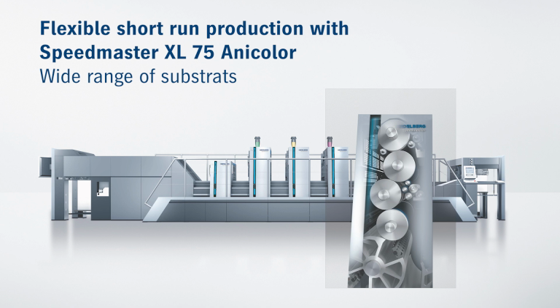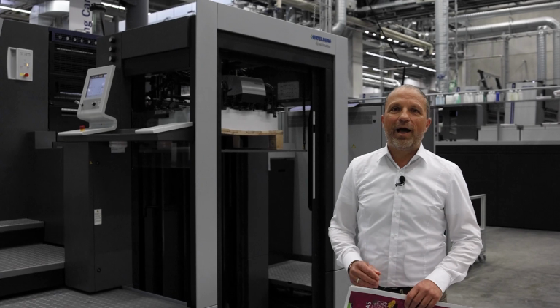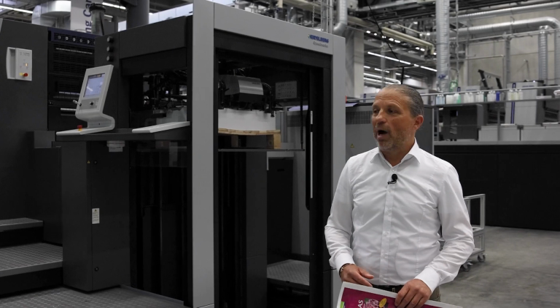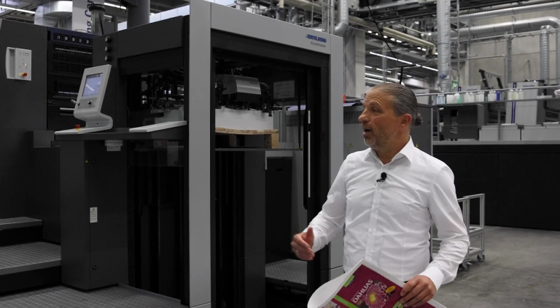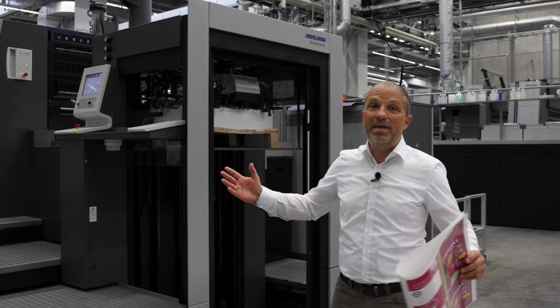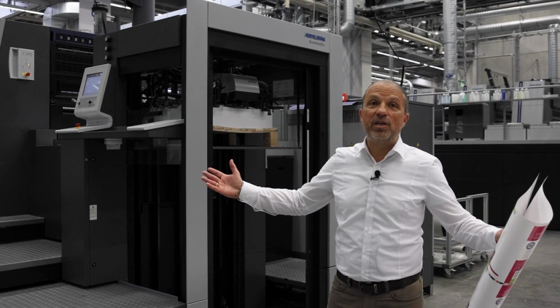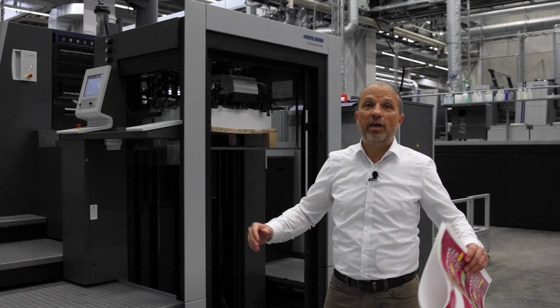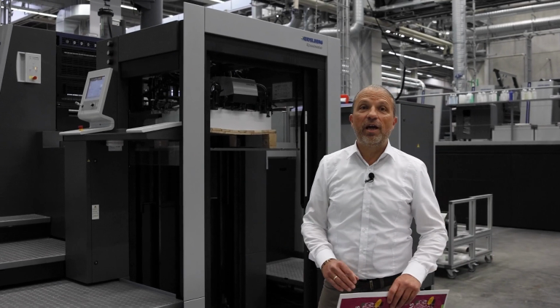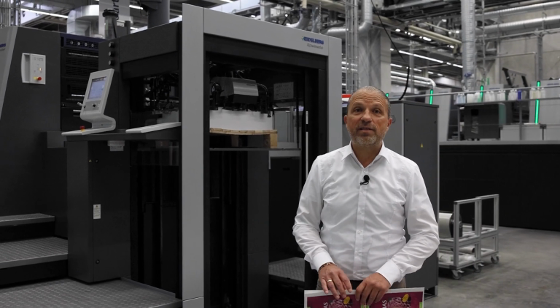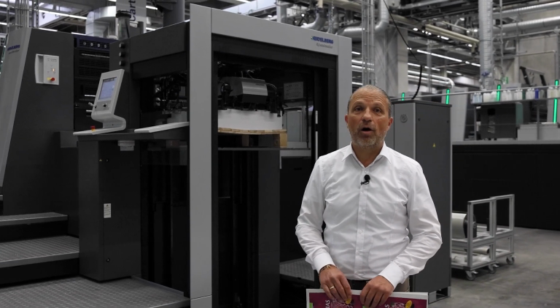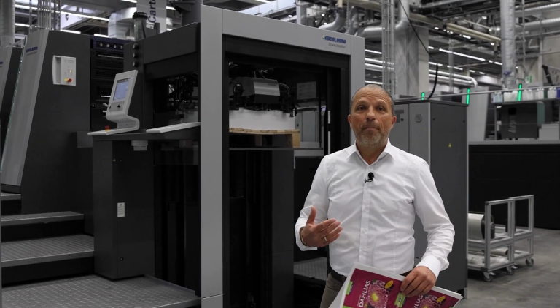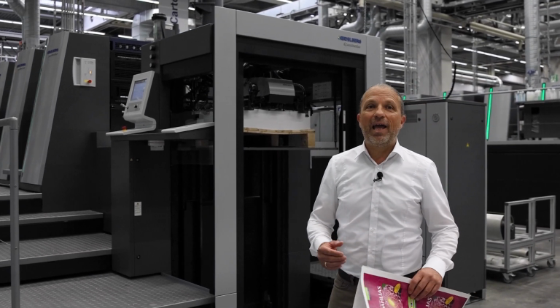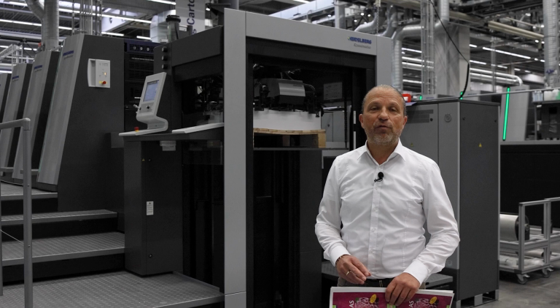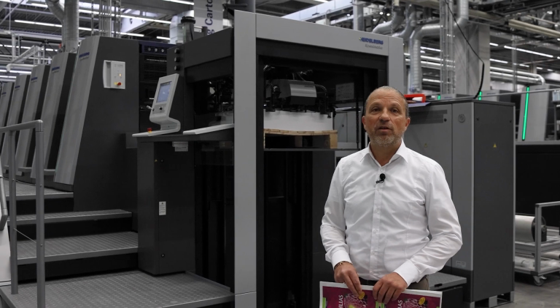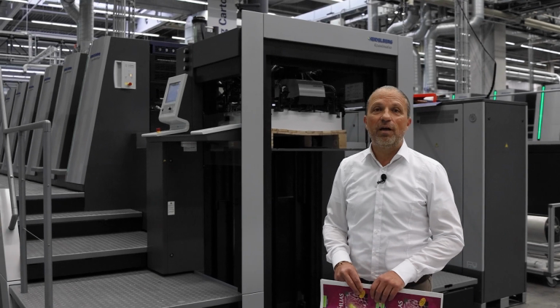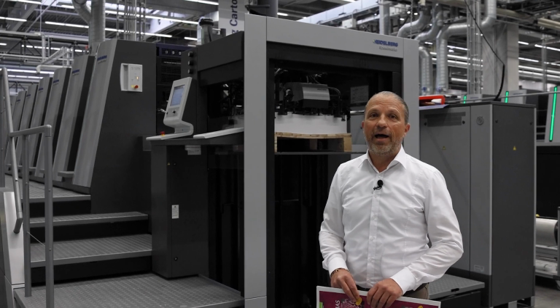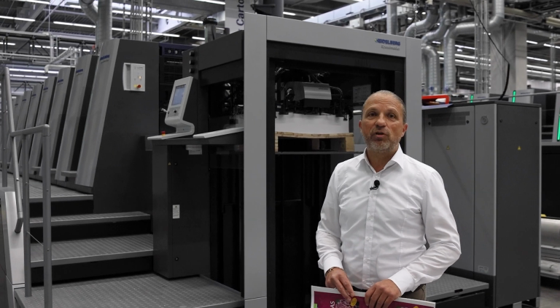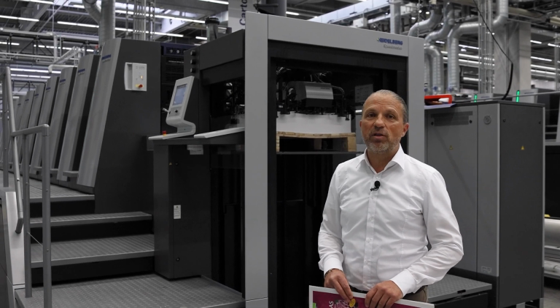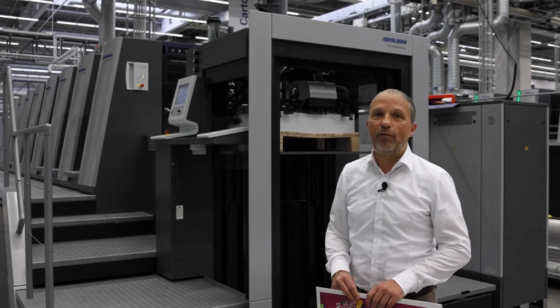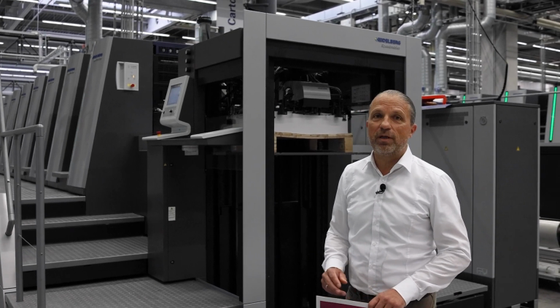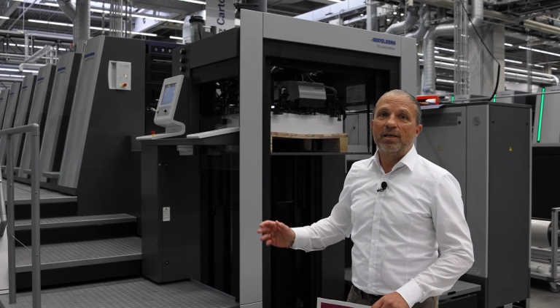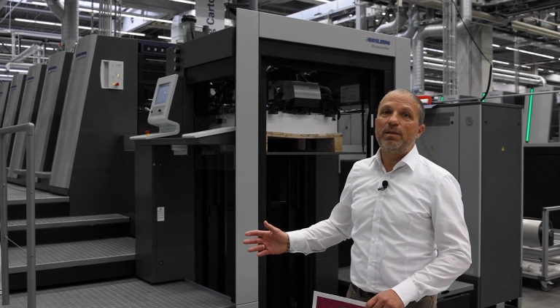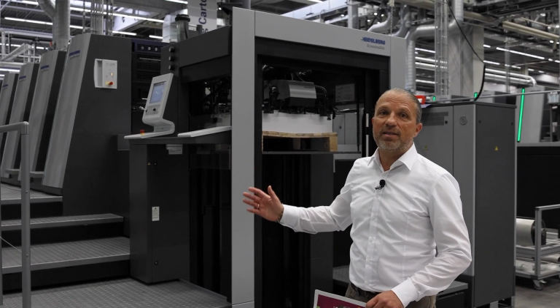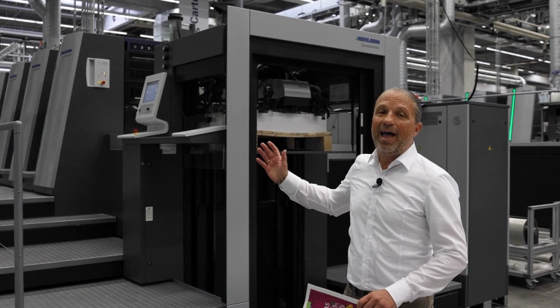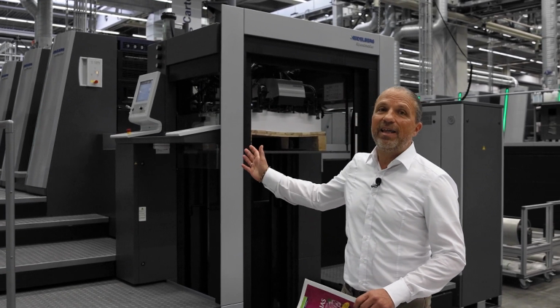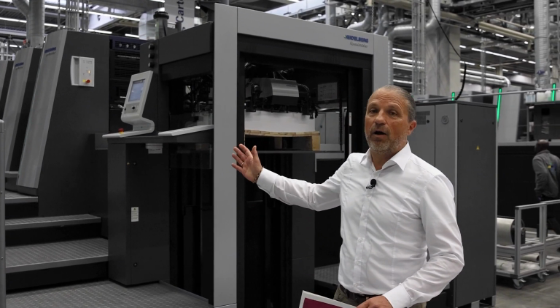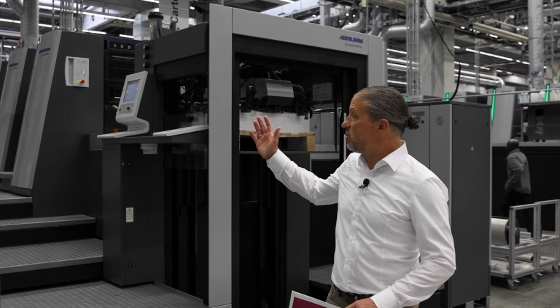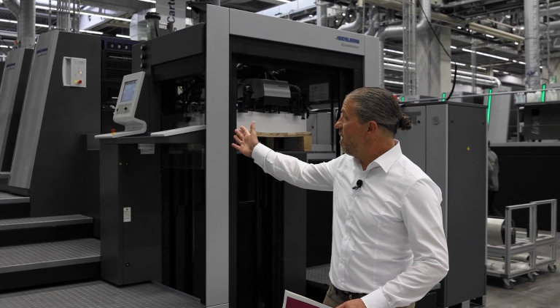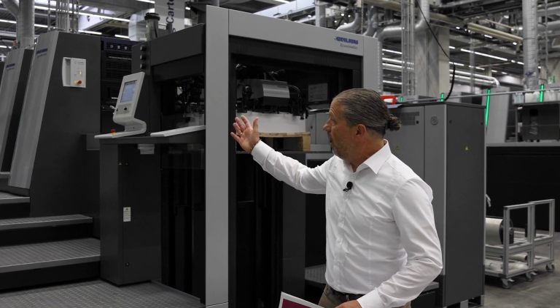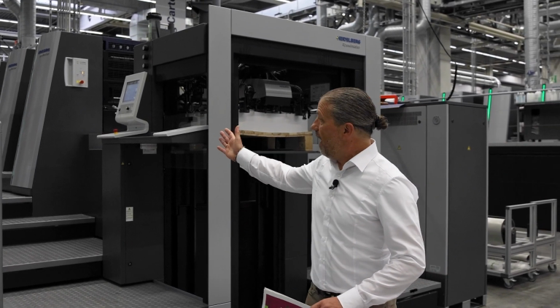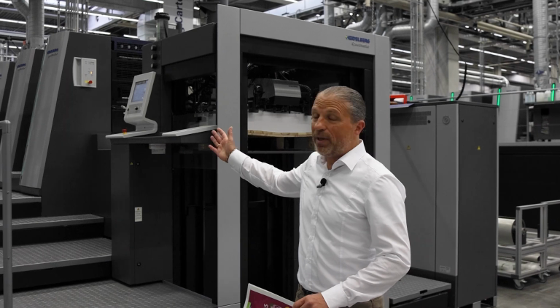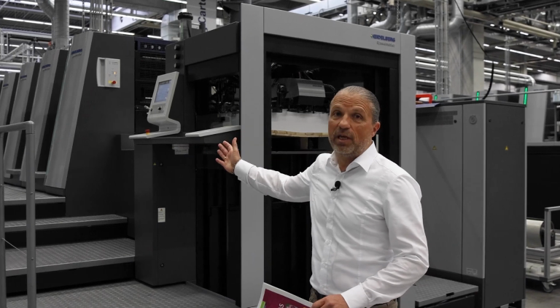Welcome to our PMC here in Wiesloch. My name is Frank Sisser and I'm responsible for the Speedmaster Anikala which you see here in our PMC.